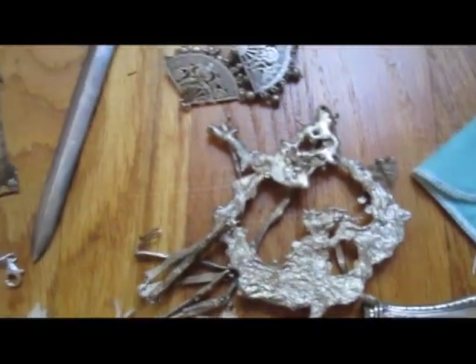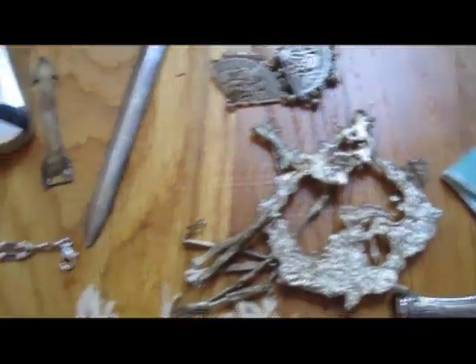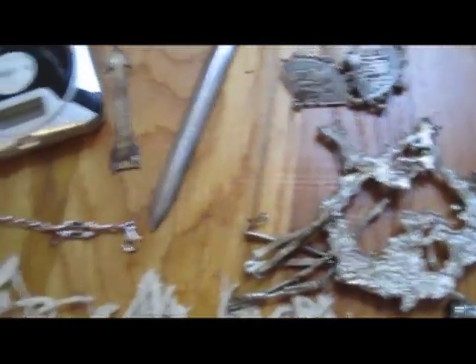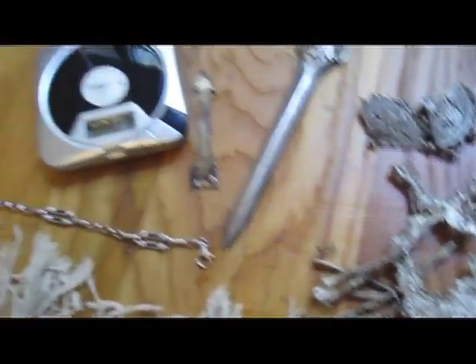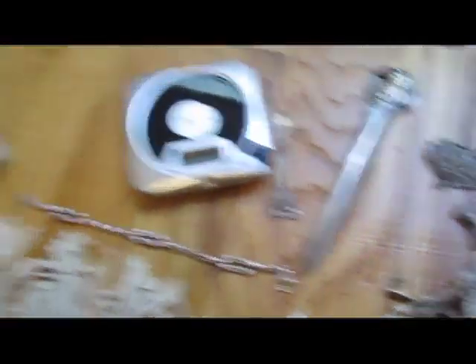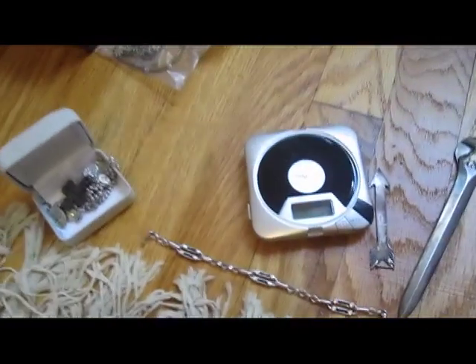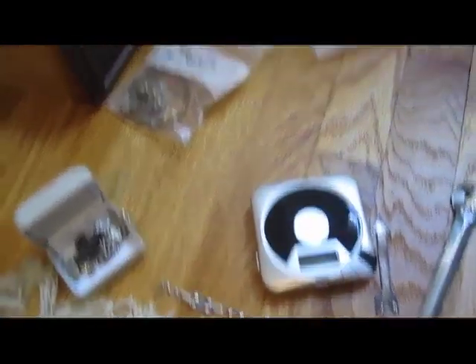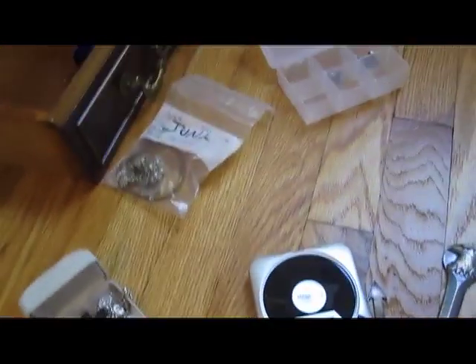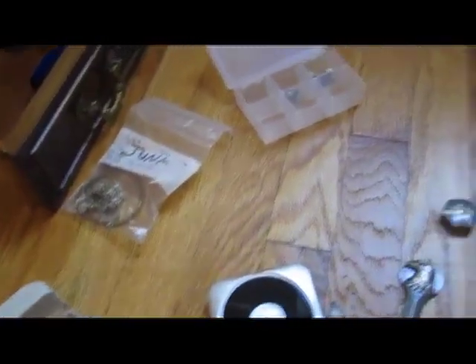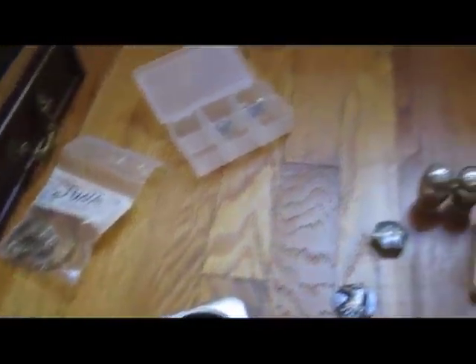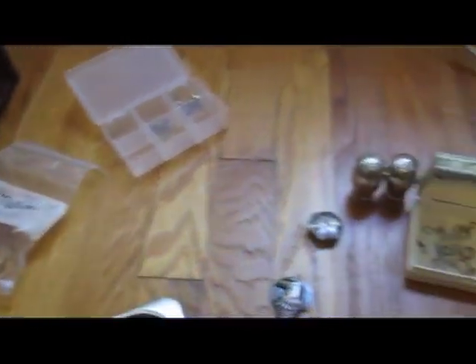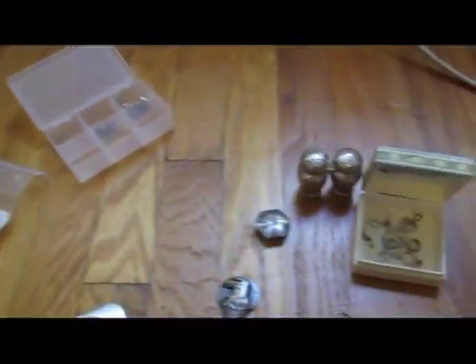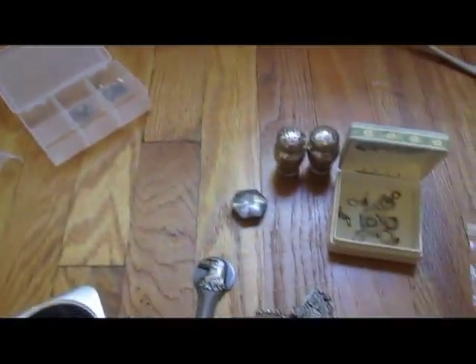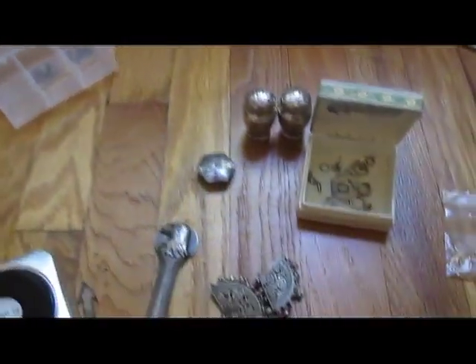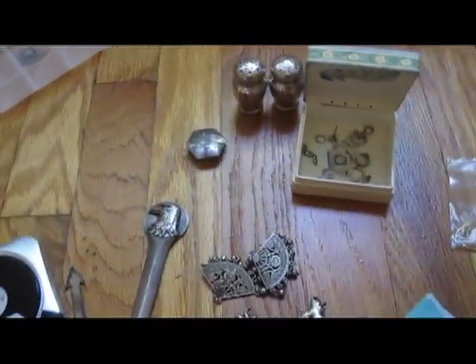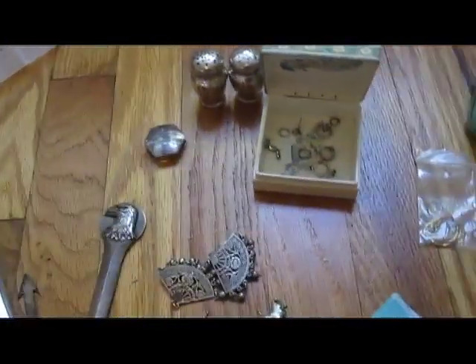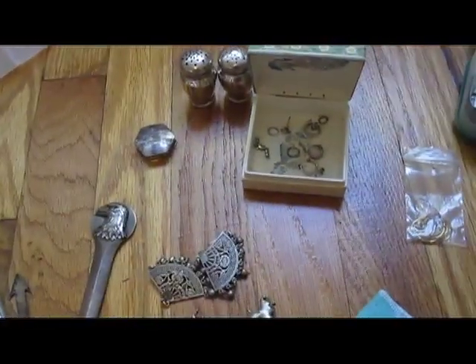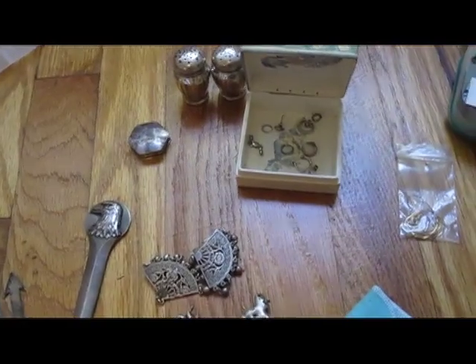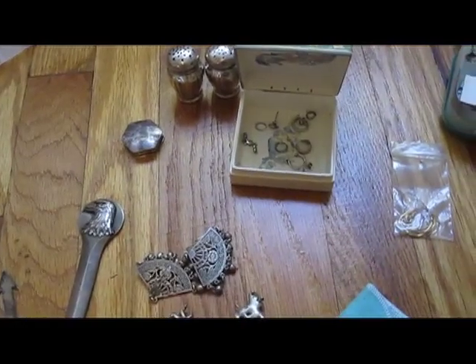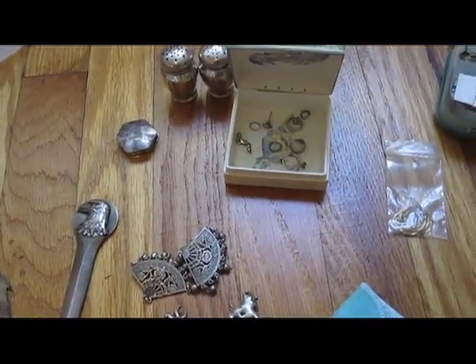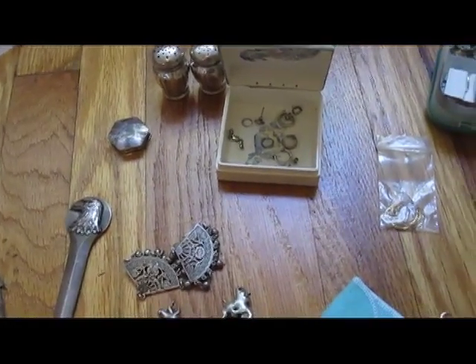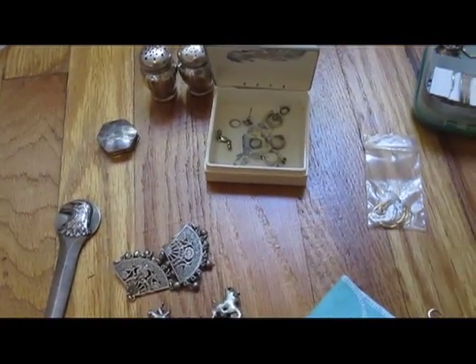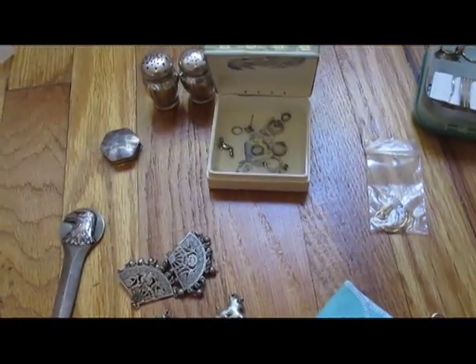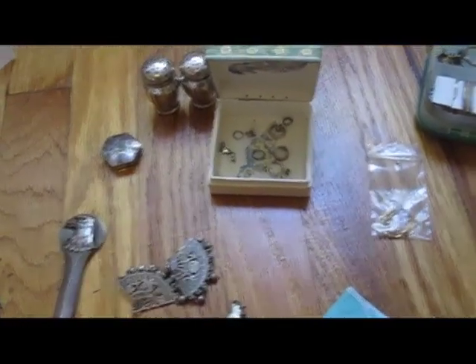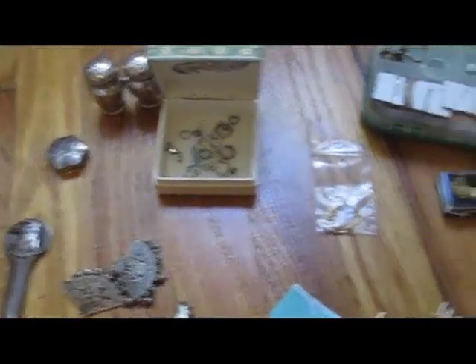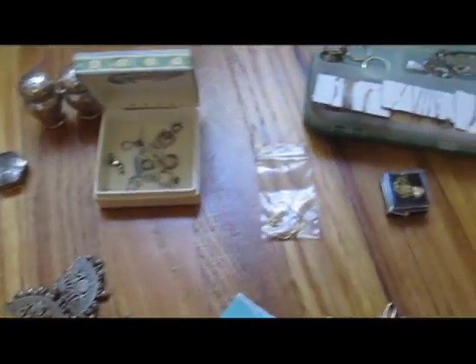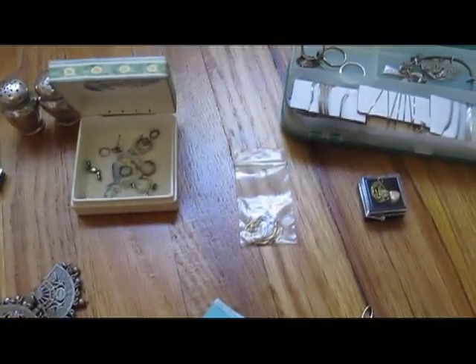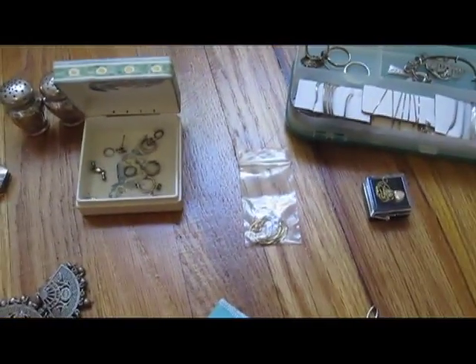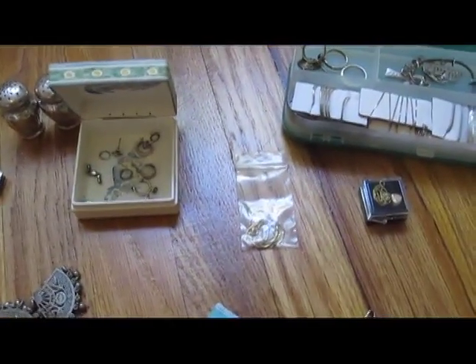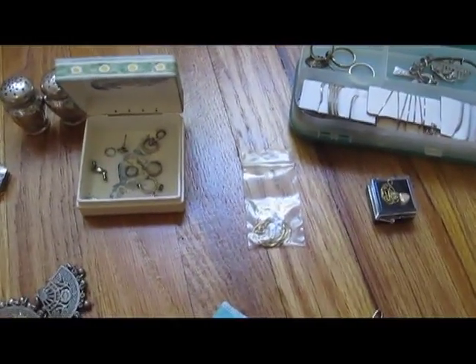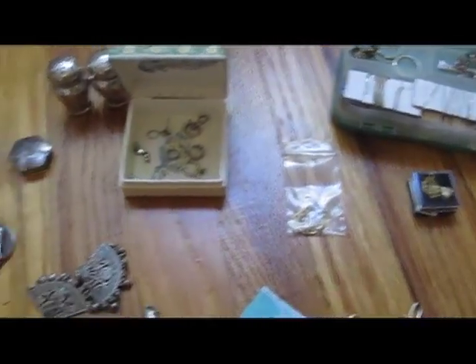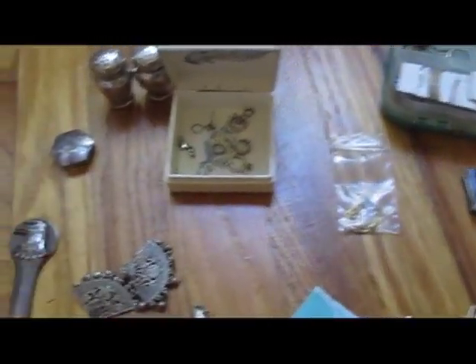So as you can see, this is my collection. It's not huge — maybe 400 grams or so of silver and a couple grams of gold.